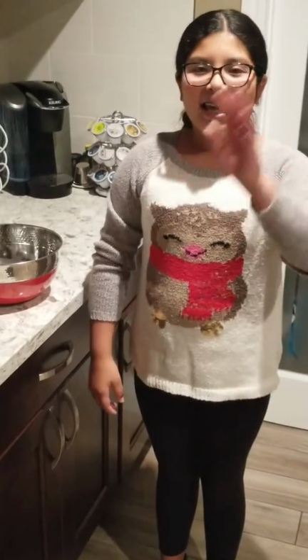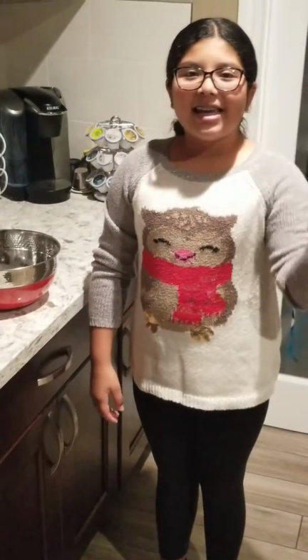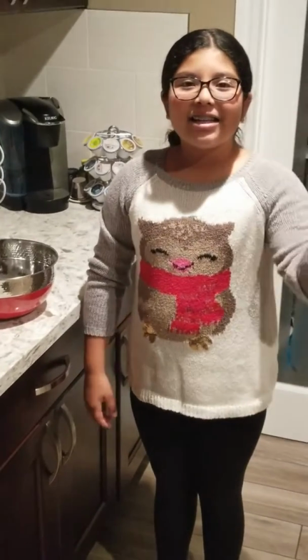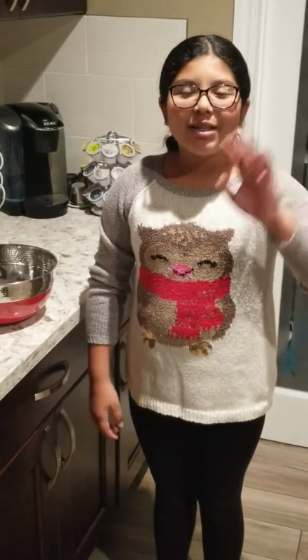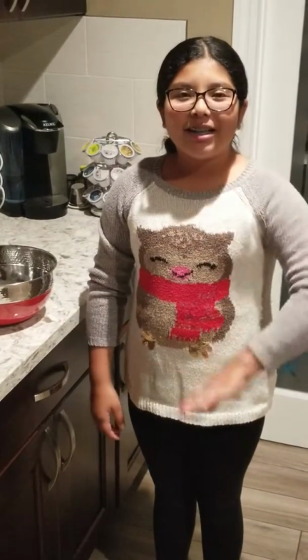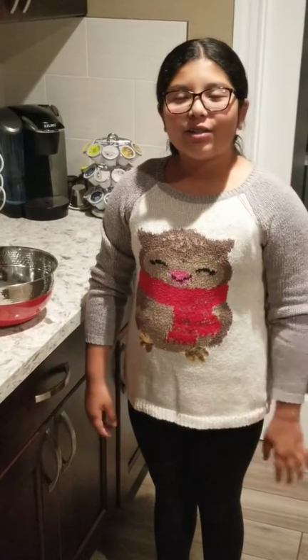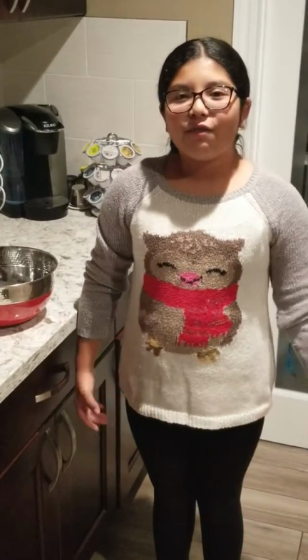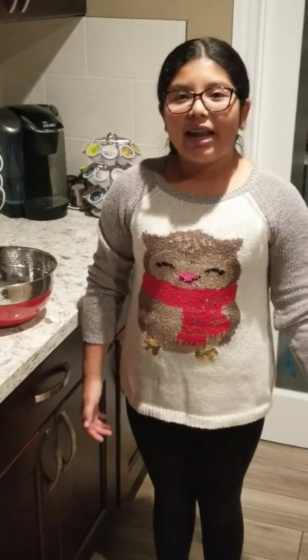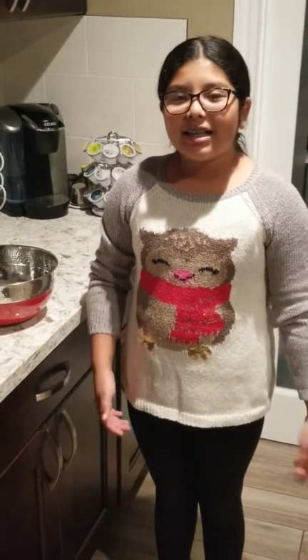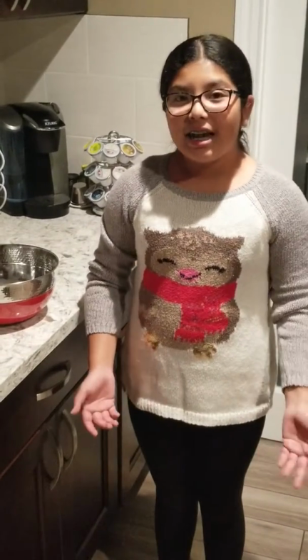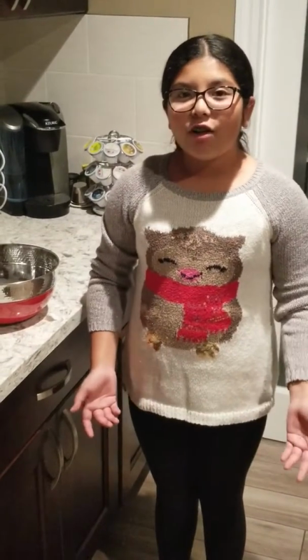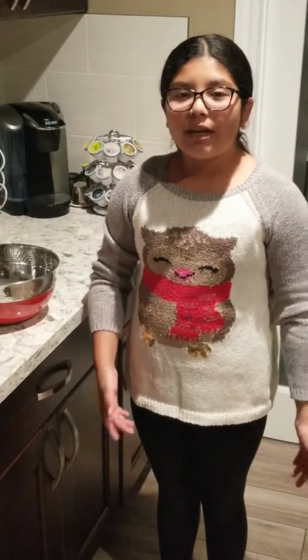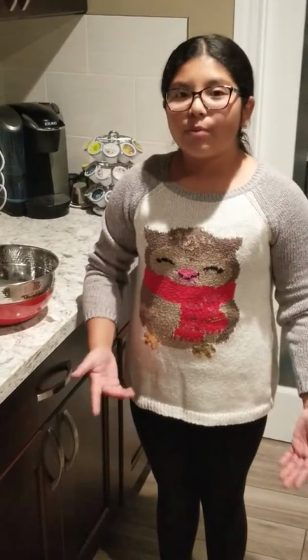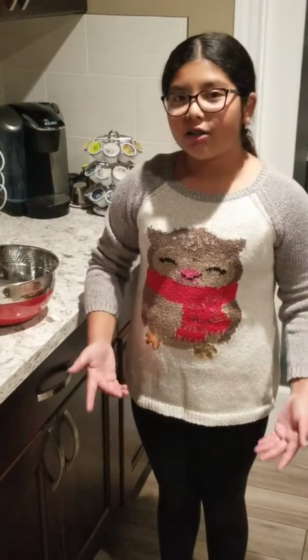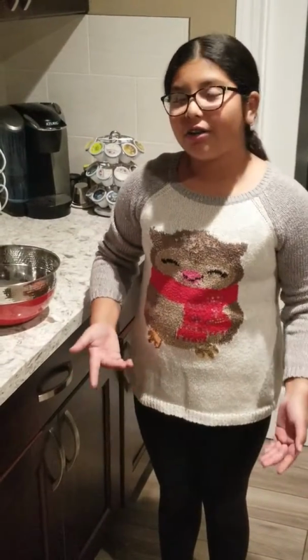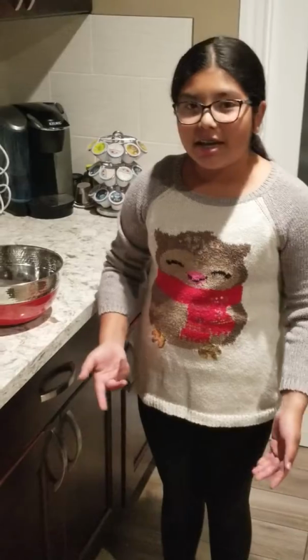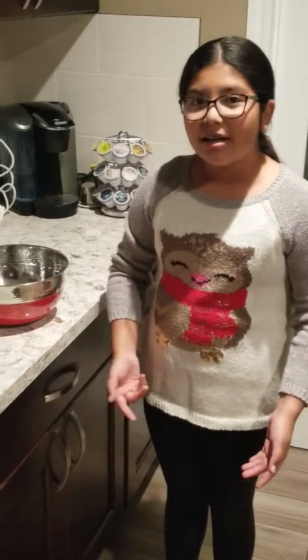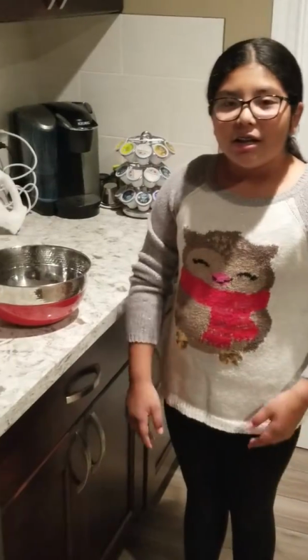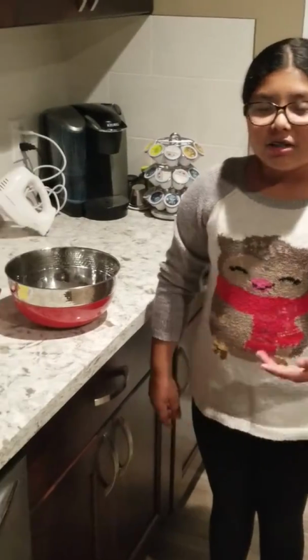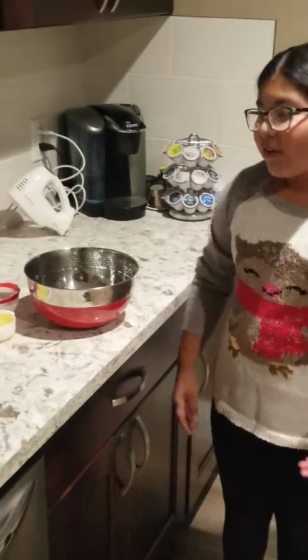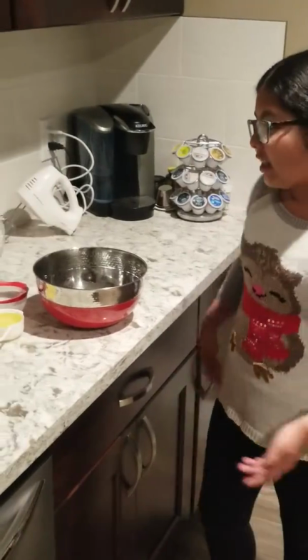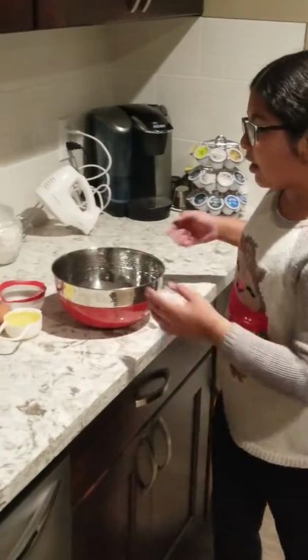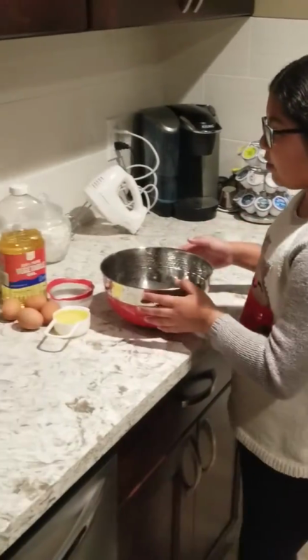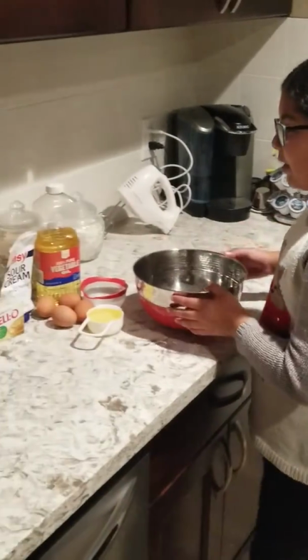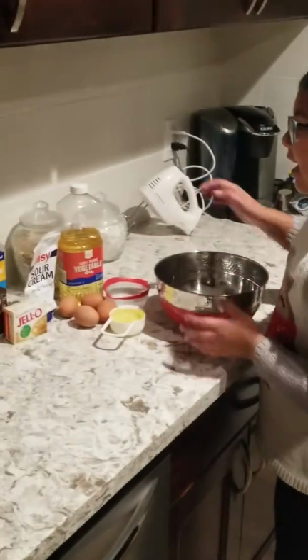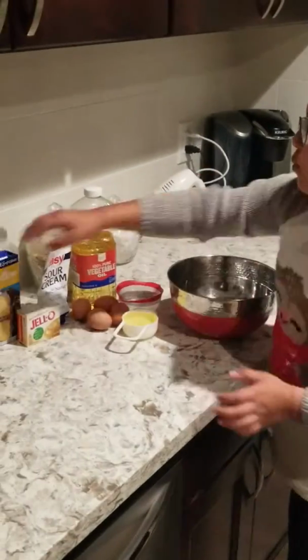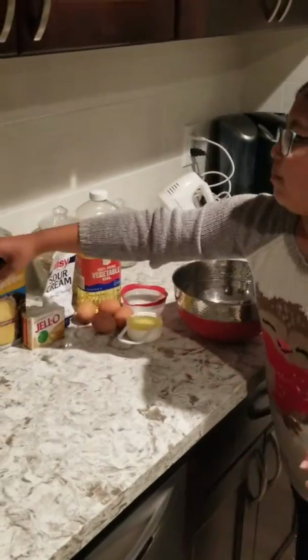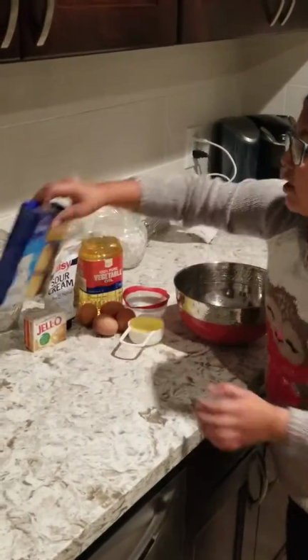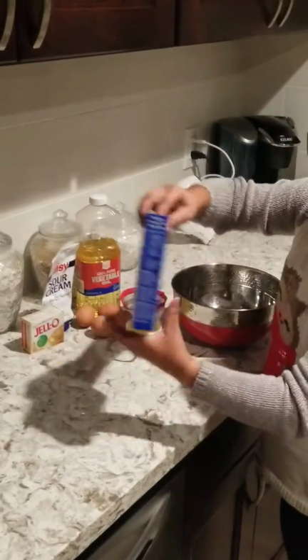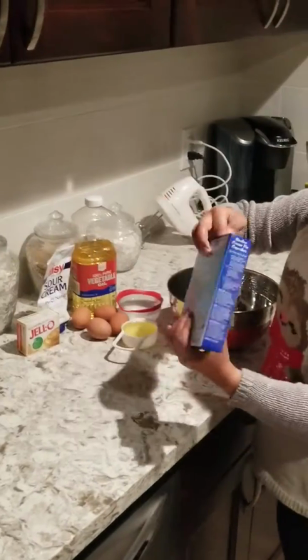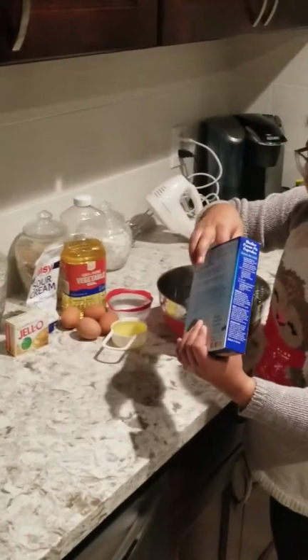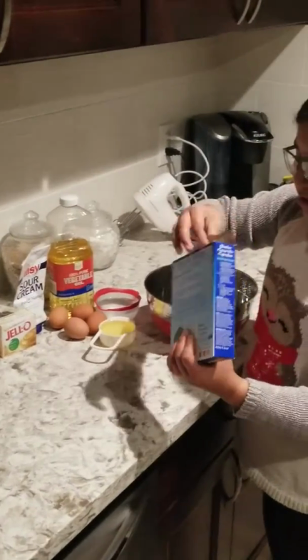Hey guys, it's Sweetly and I love Sweet Fridays. Today I'm going to make a brown sugar cake. The first thing we're going to do is add one box of yellow cake mix.